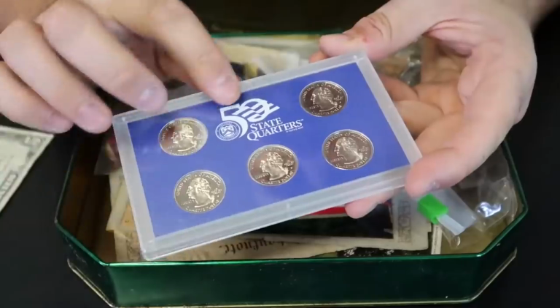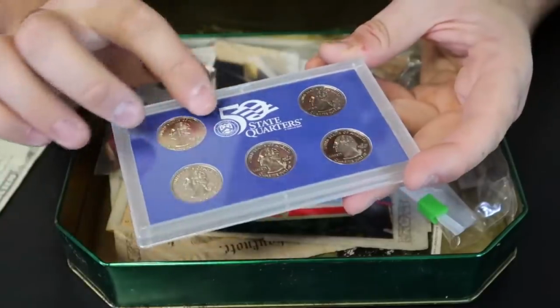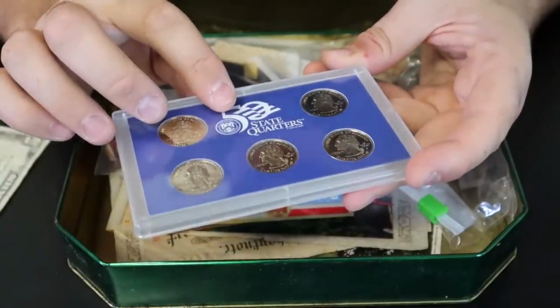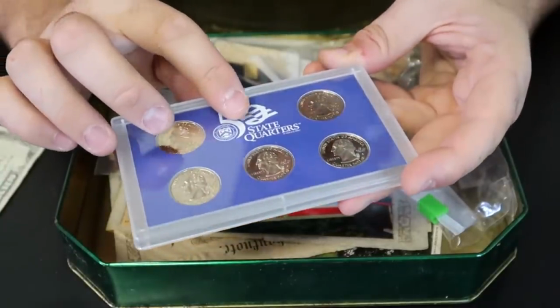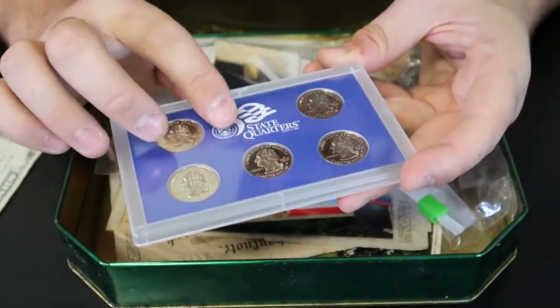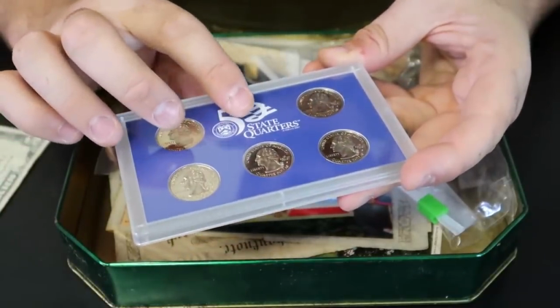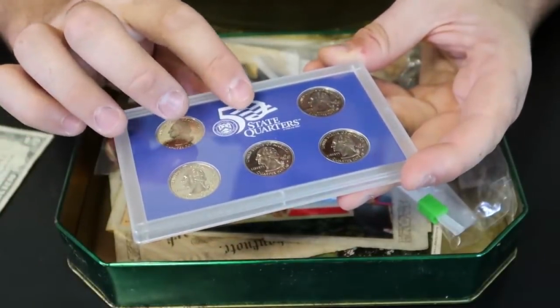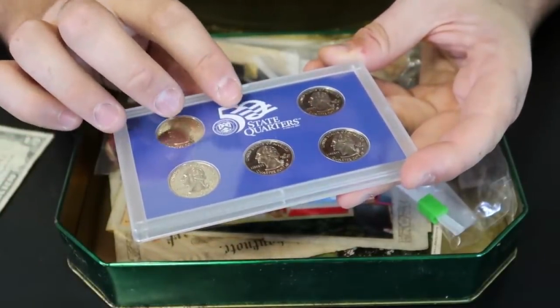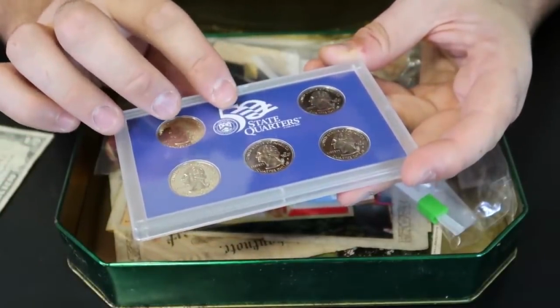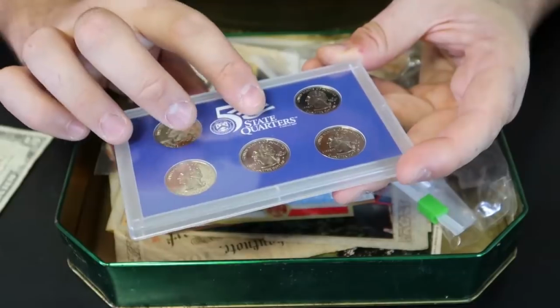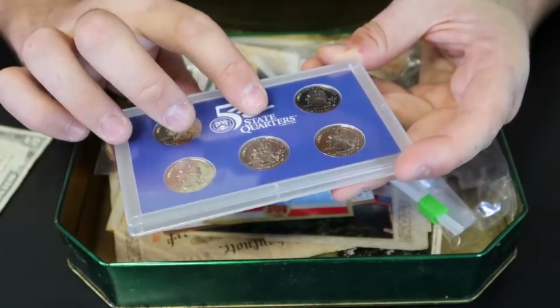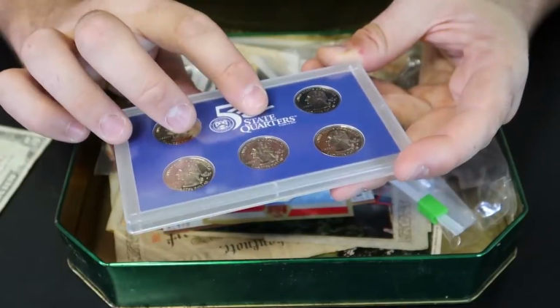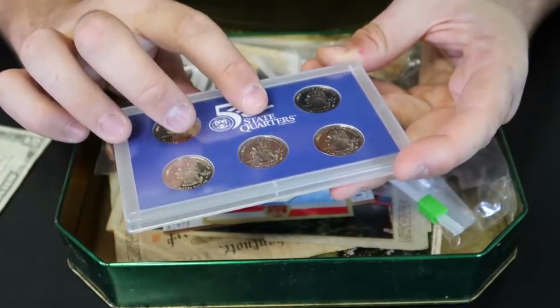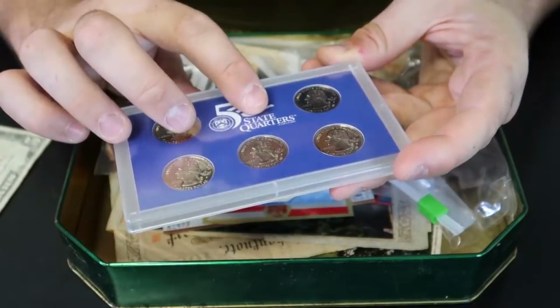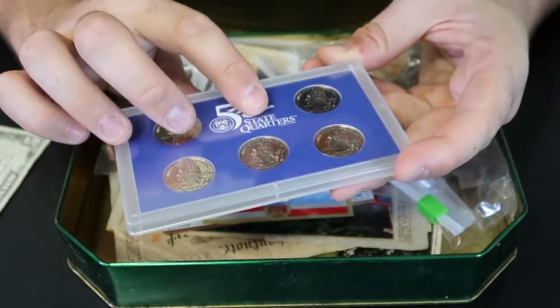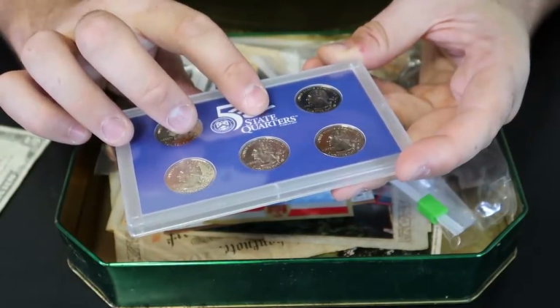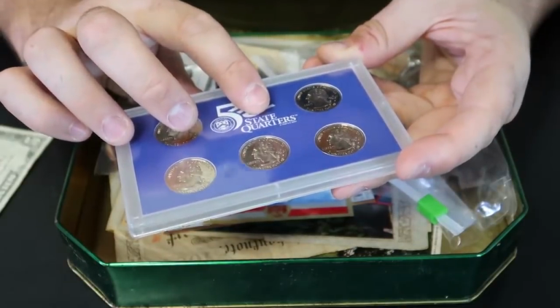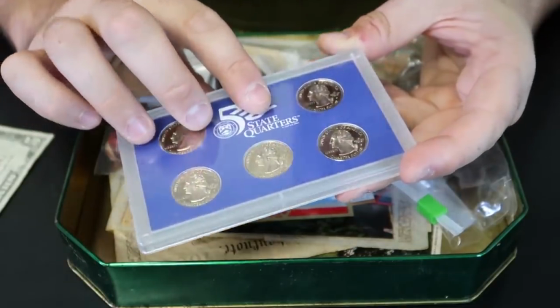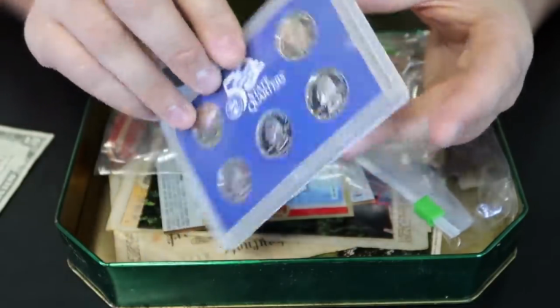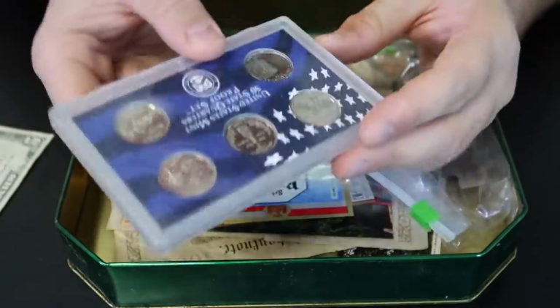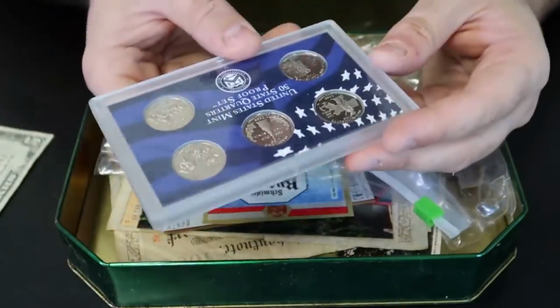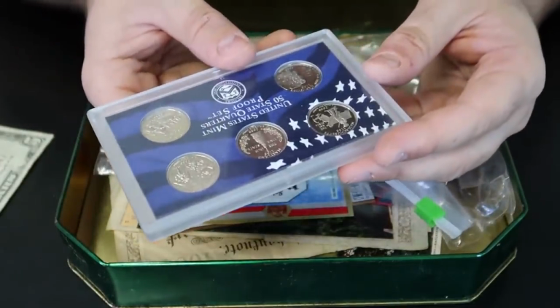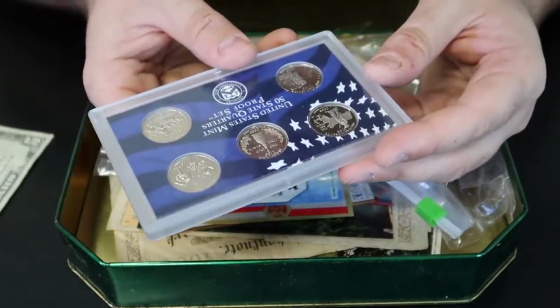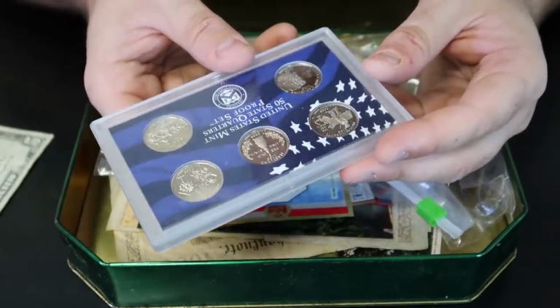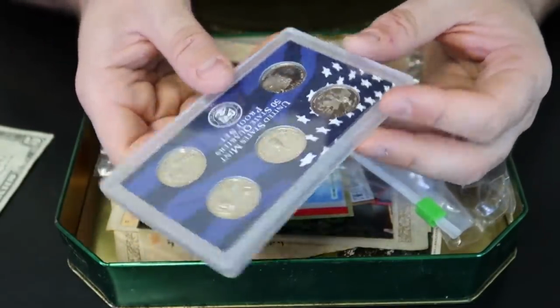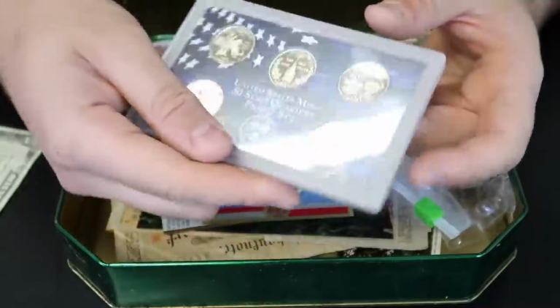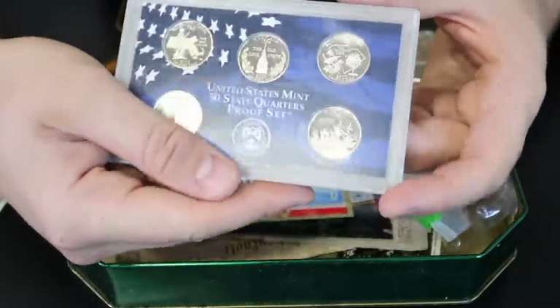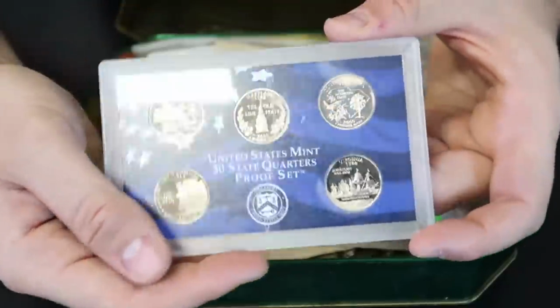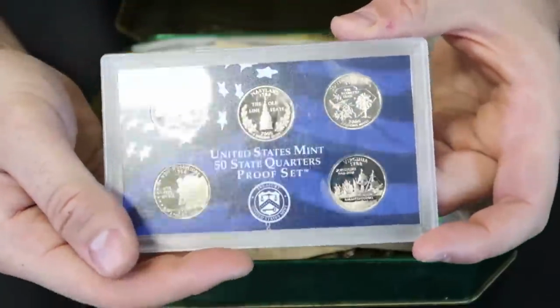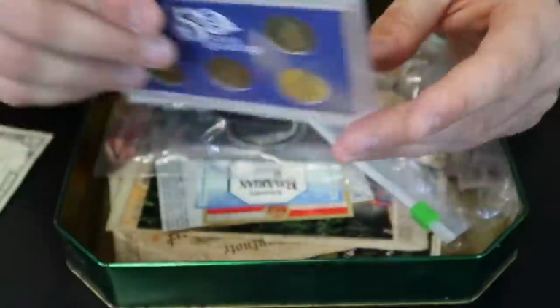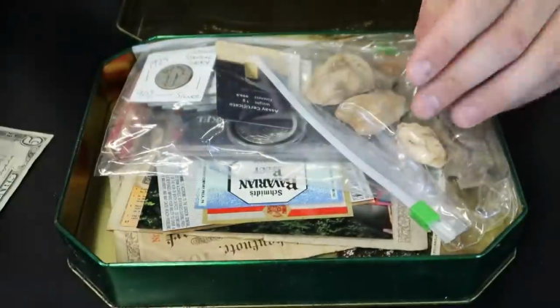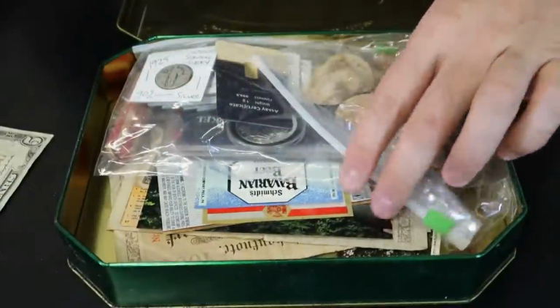We got here 50 States Quarters — 1998 U.S. Mint. That's kind of cool. Wow, that's beautiful. Good quality.